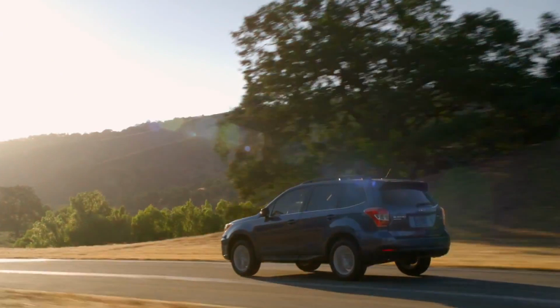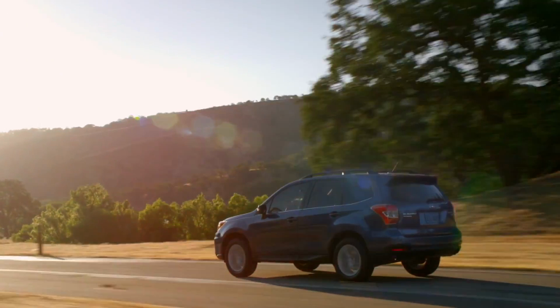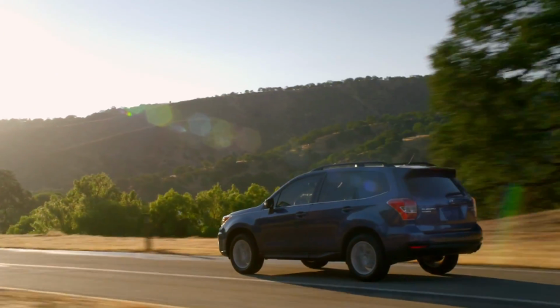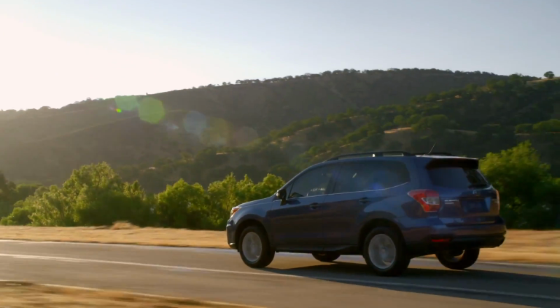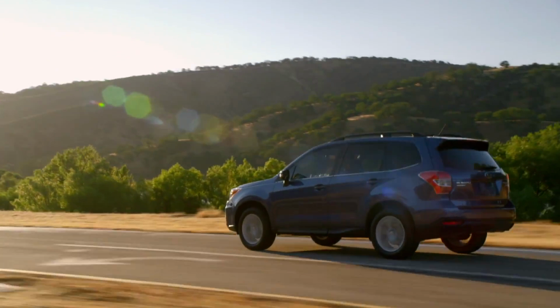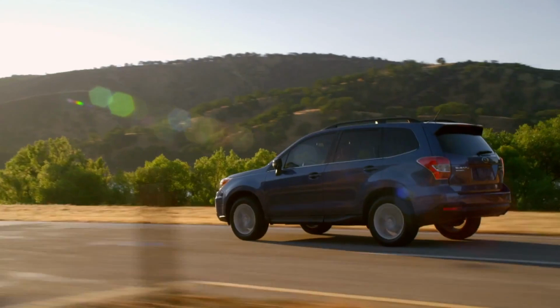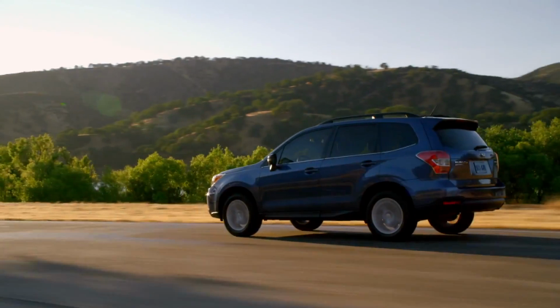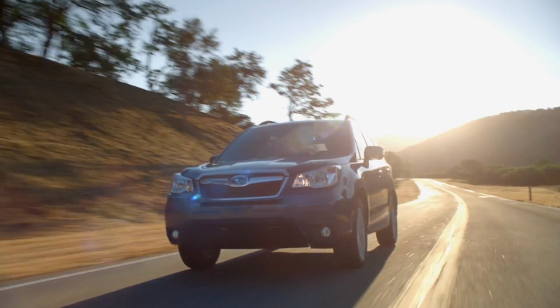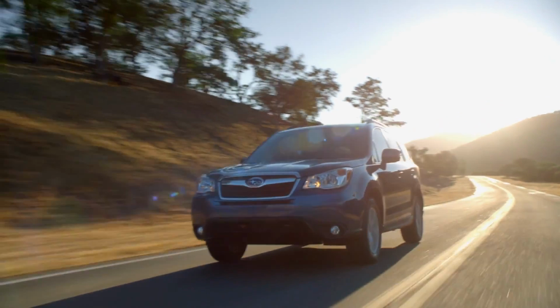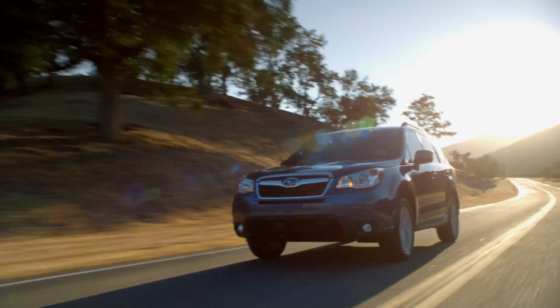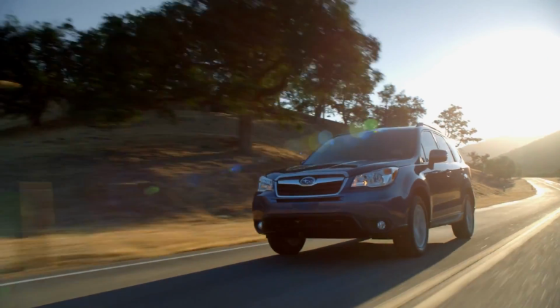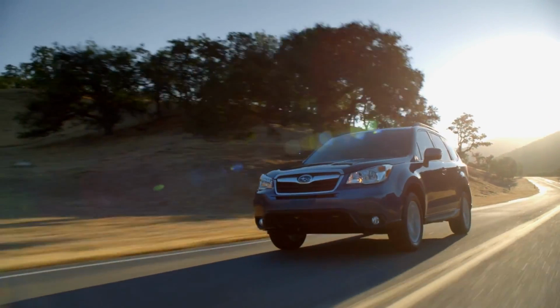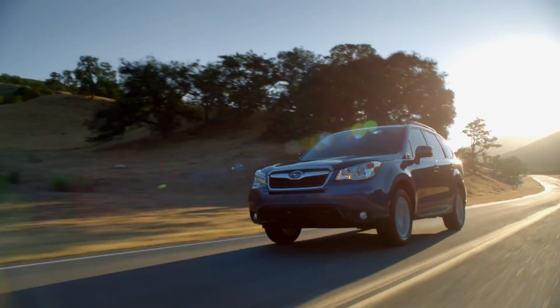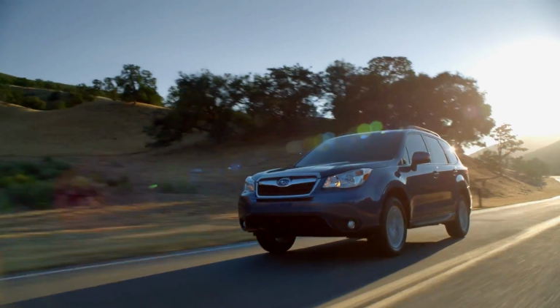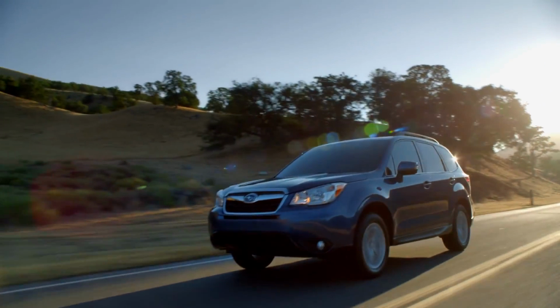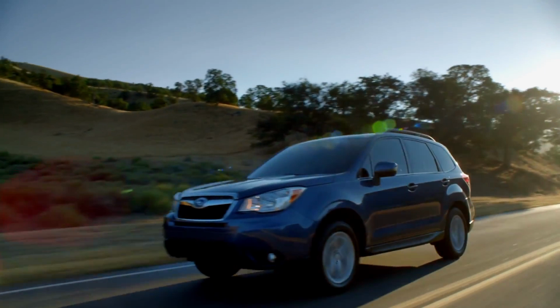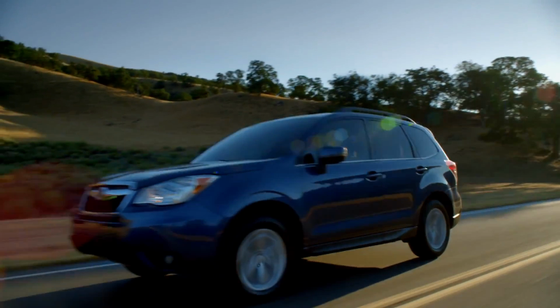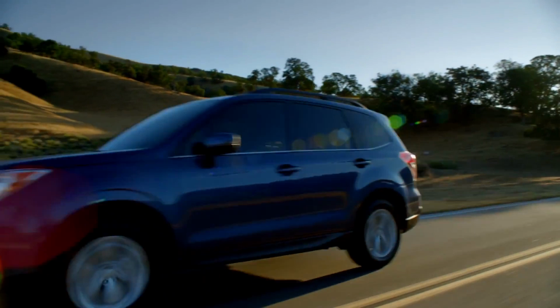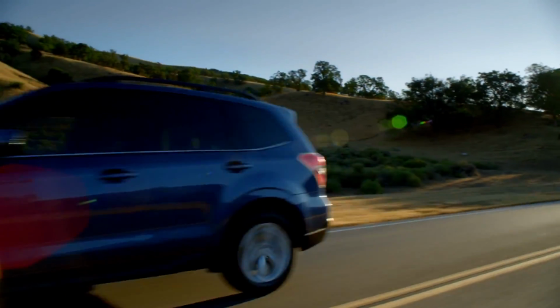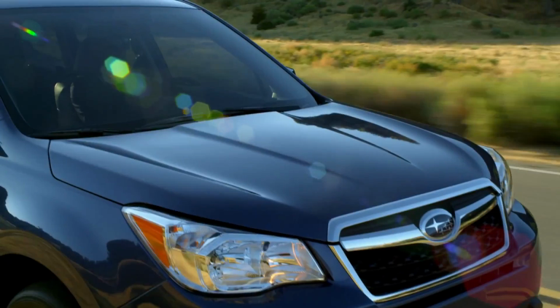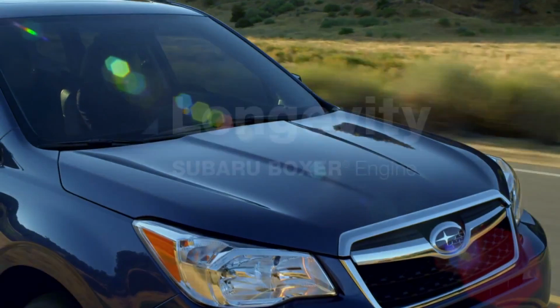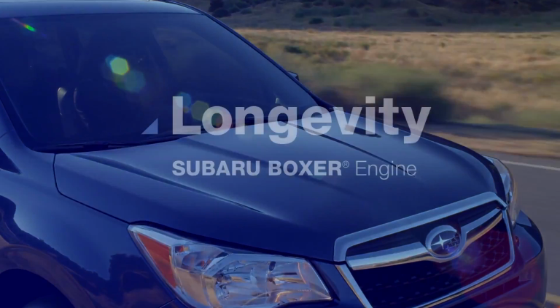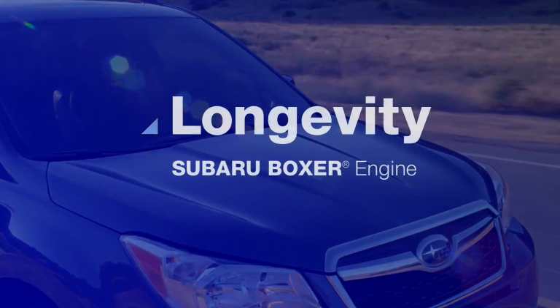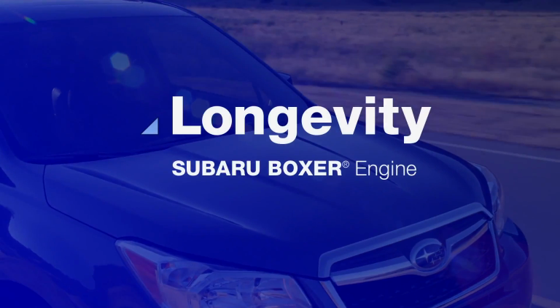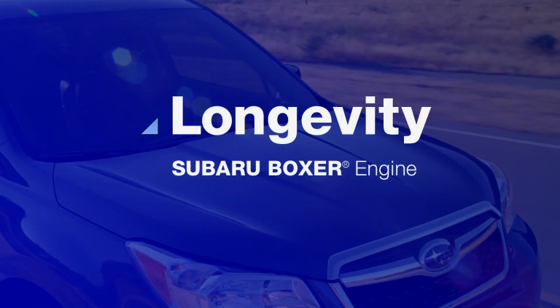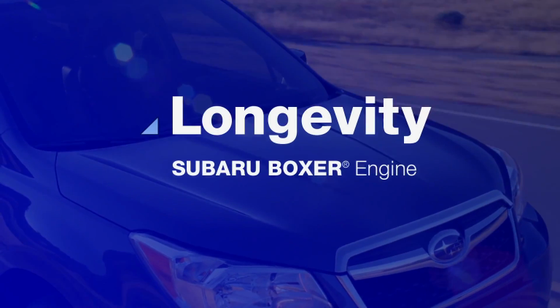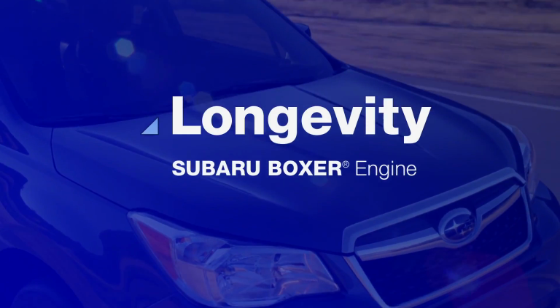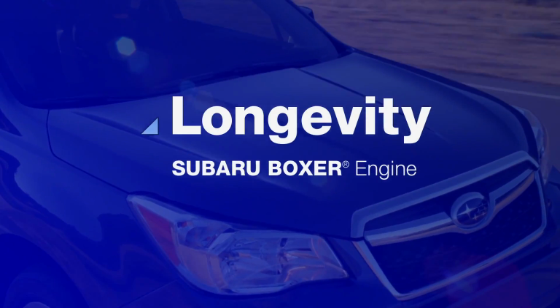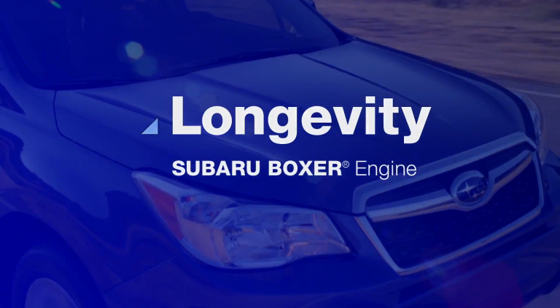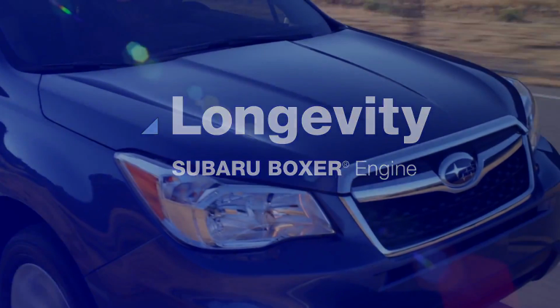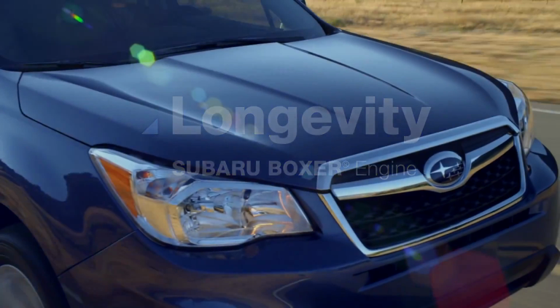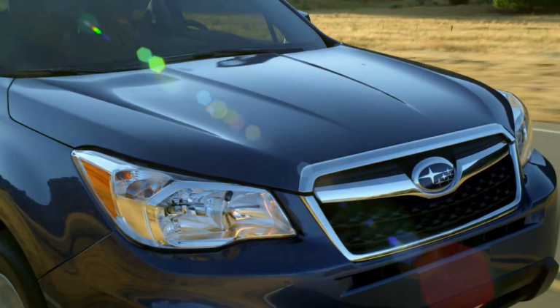It's why we created the Subaru Boxer engine, featuring a horizontal design that generates less vibration for more durability. In other words, our engines last long, so our cars stay on the road for a long time.